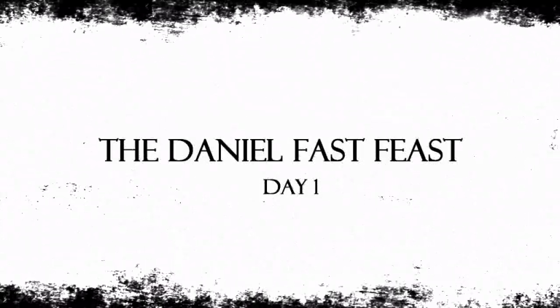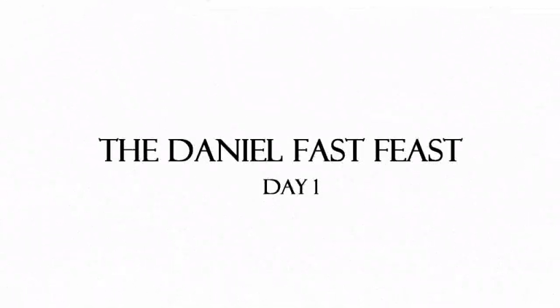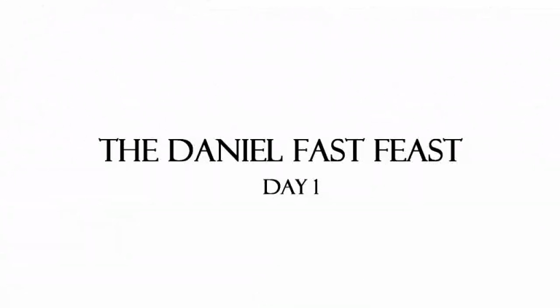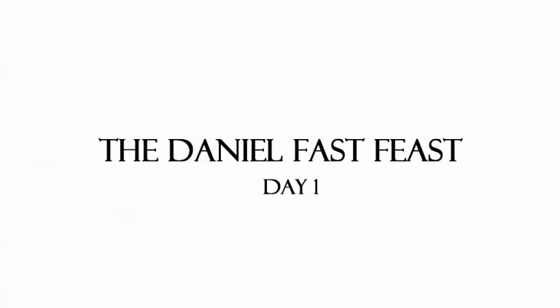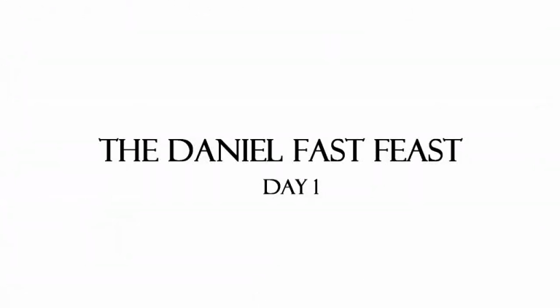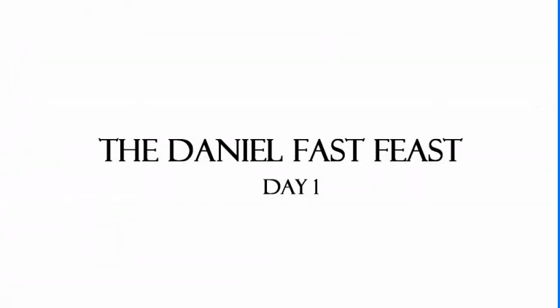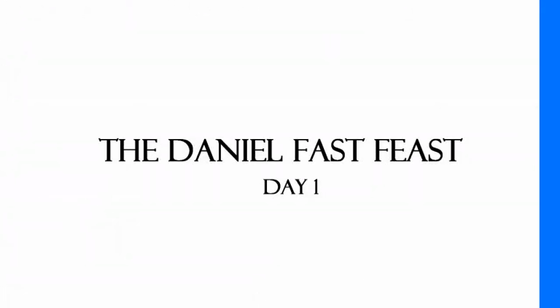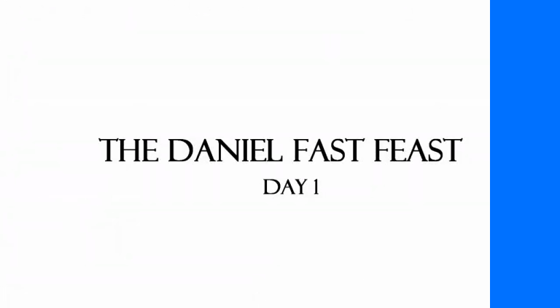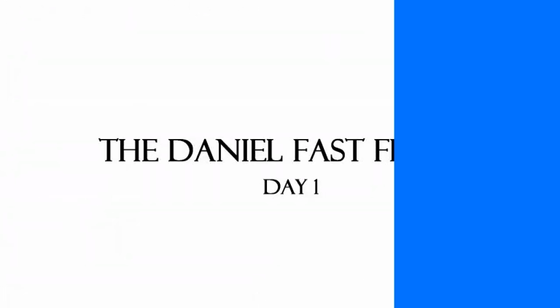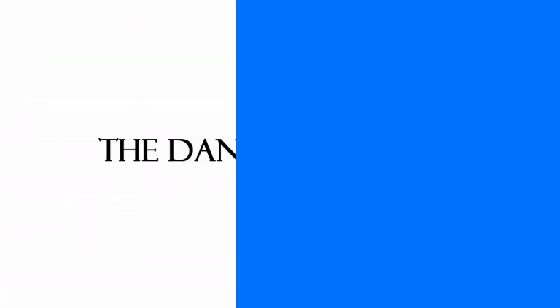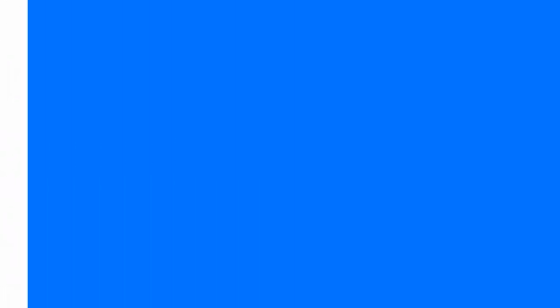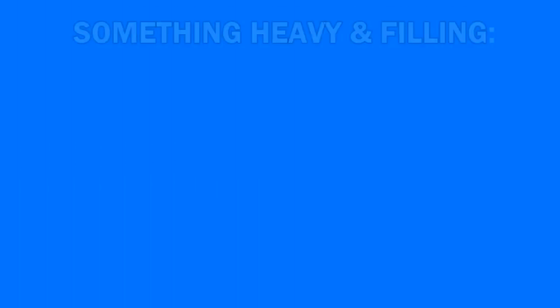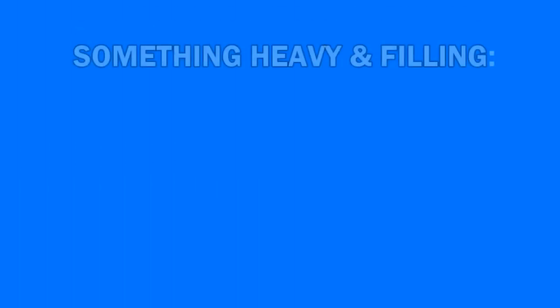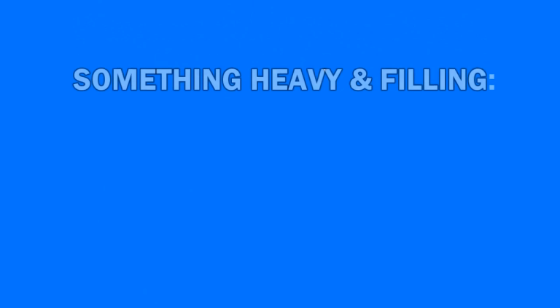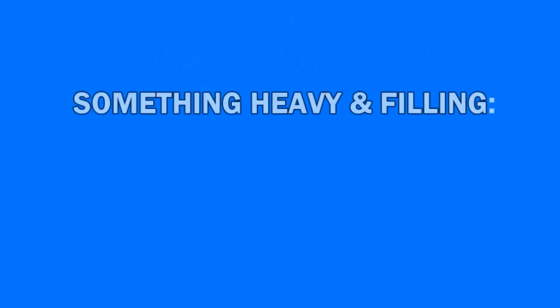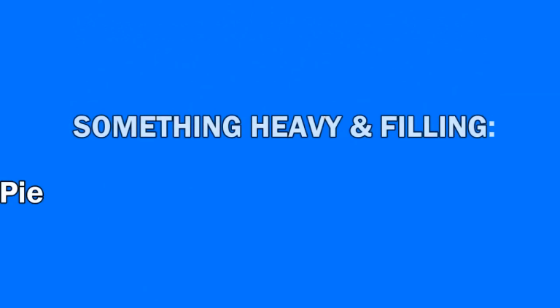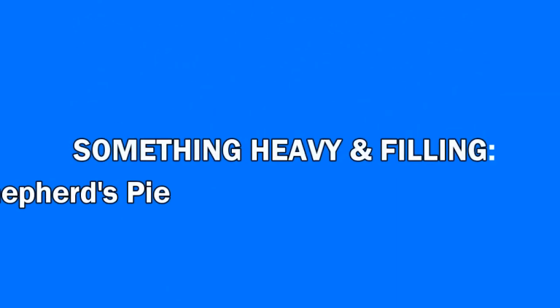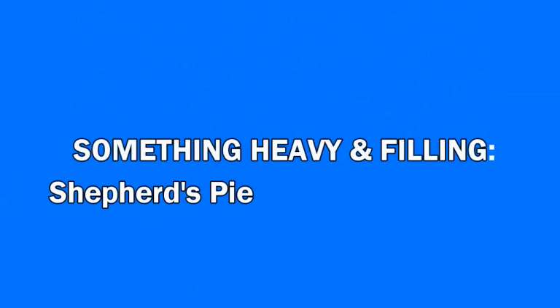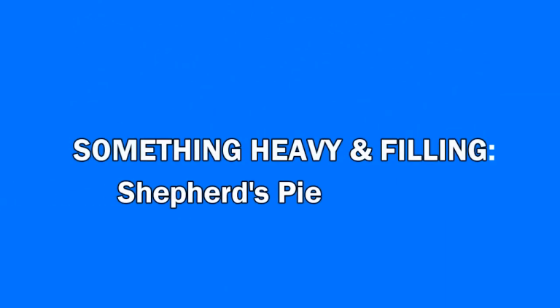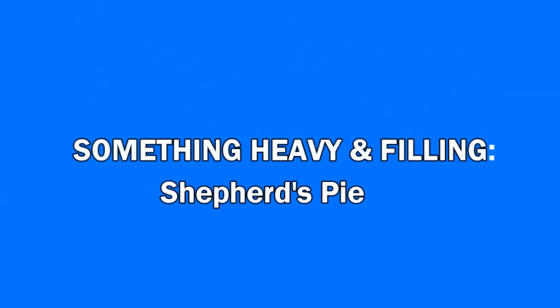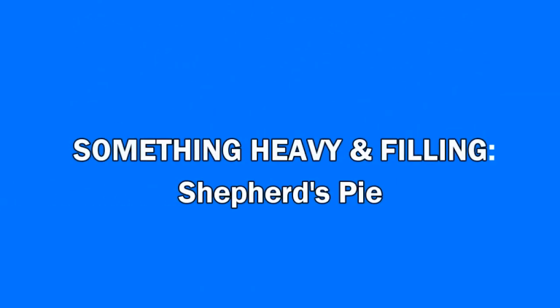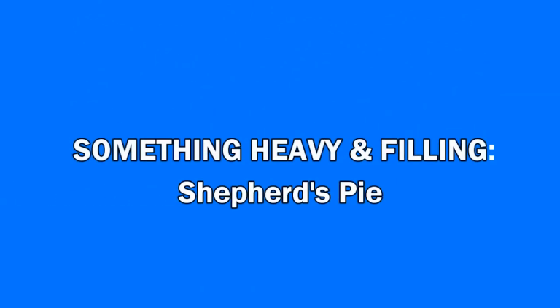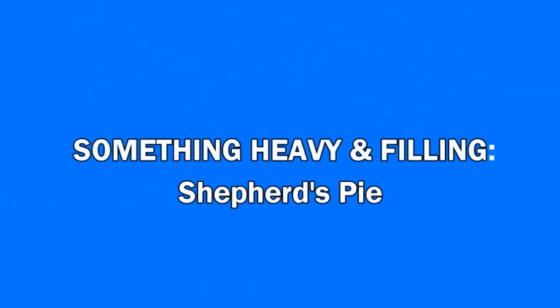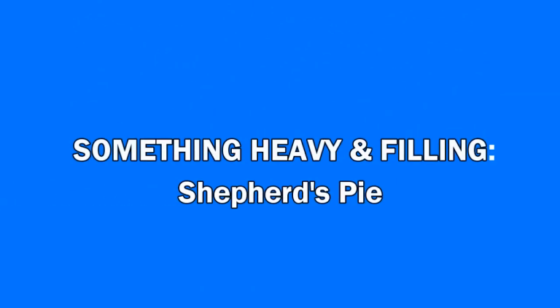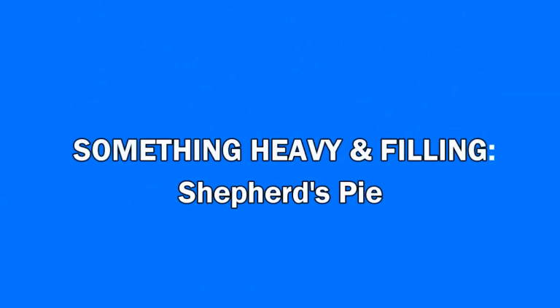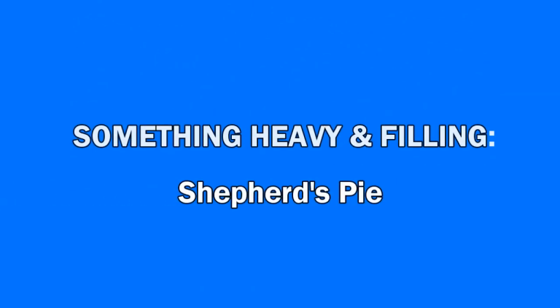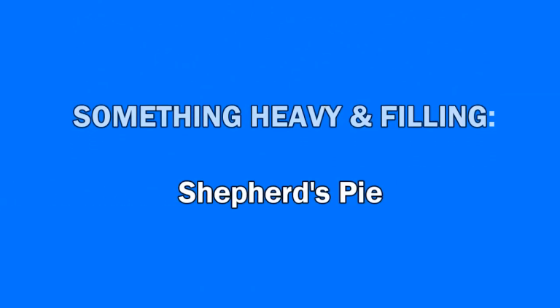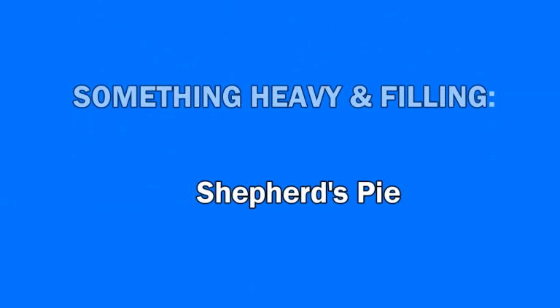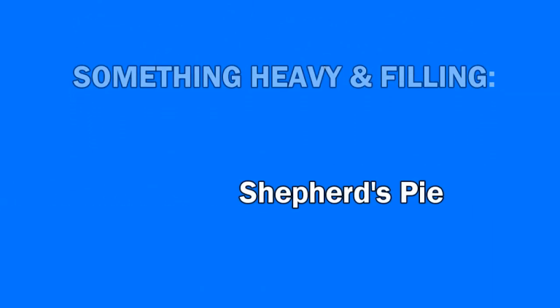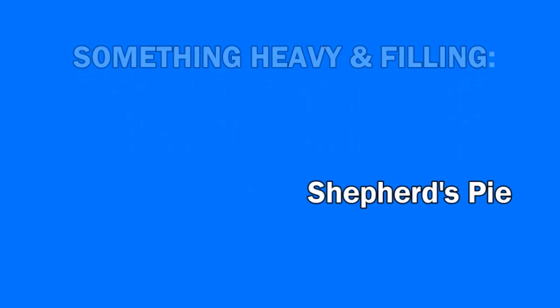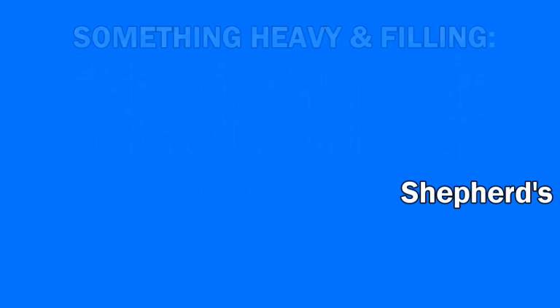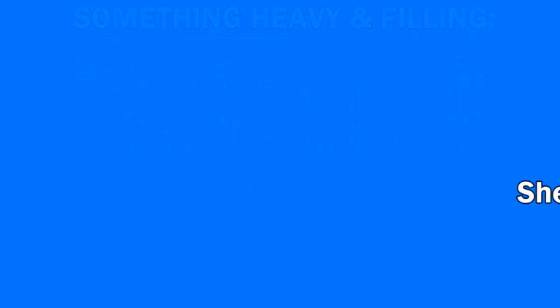Hey everybody, welcome to the Daniel Fast Feast. I was feeling like something heavy and filling, decided on some shepherd's pie — something that'll stick to the ribs and be great for the cold.